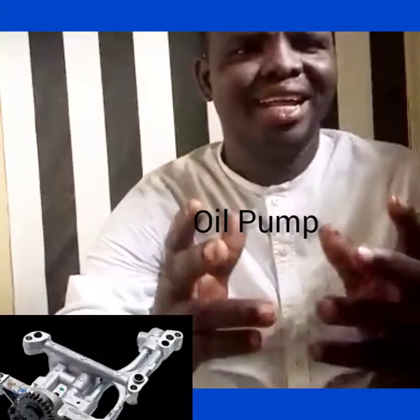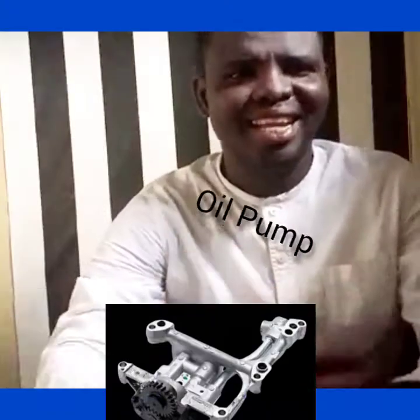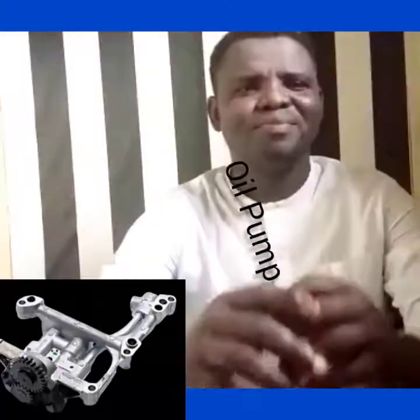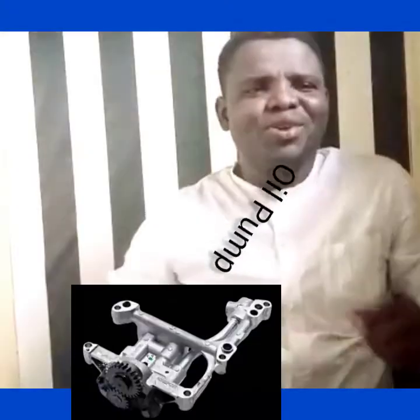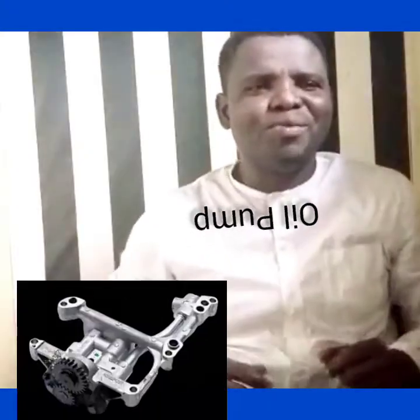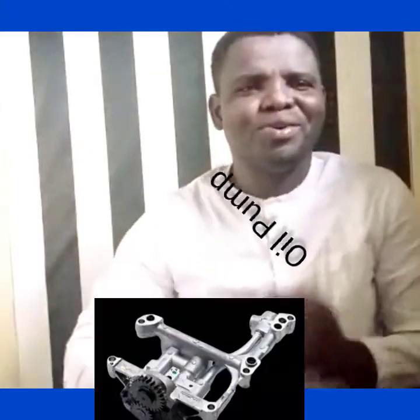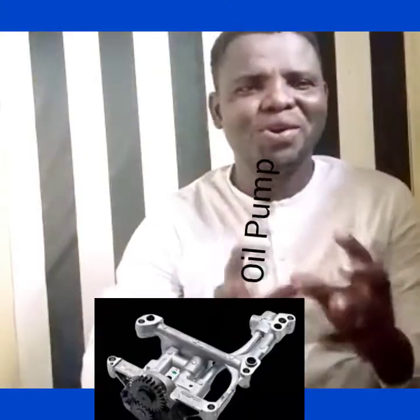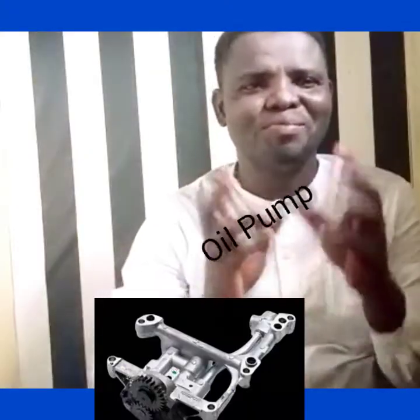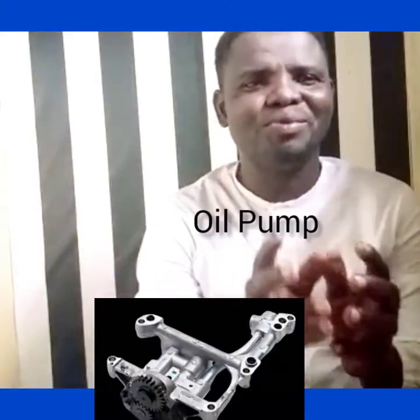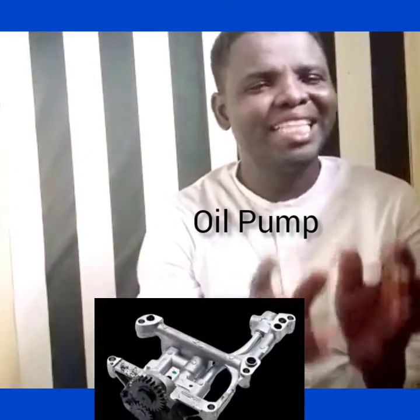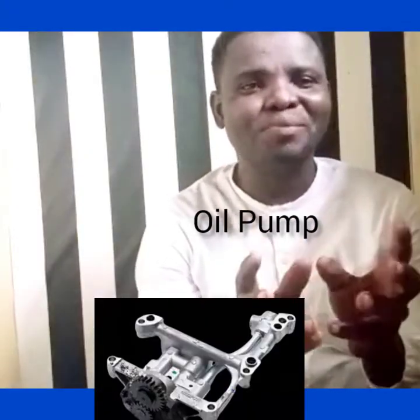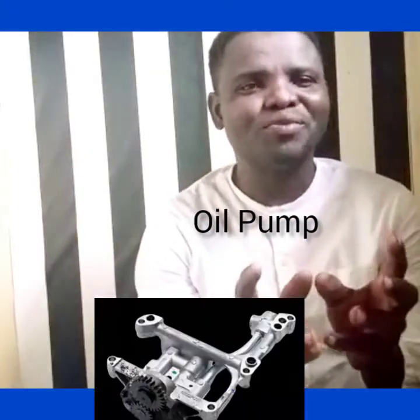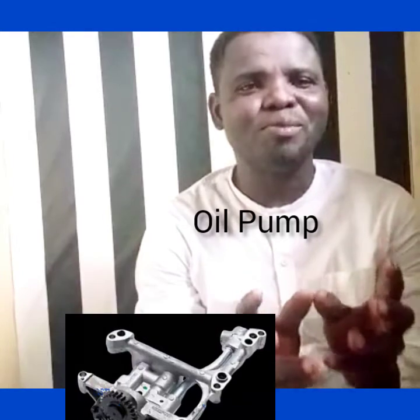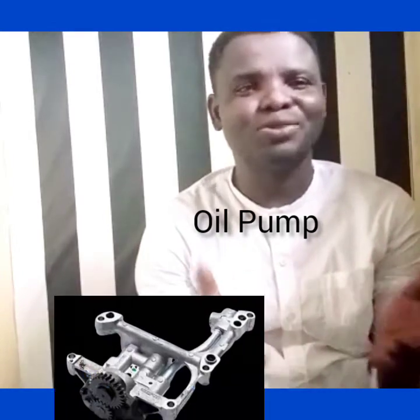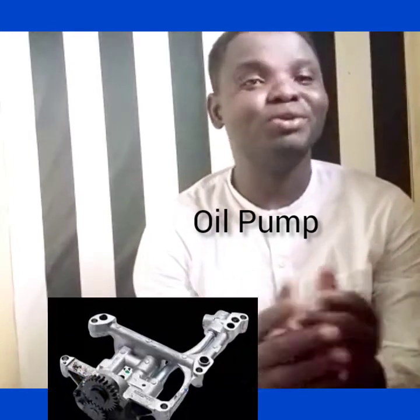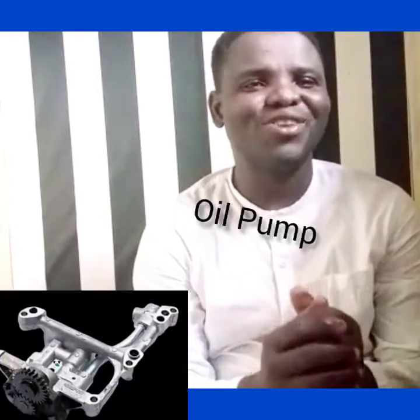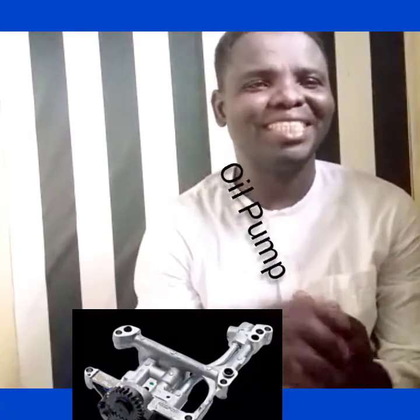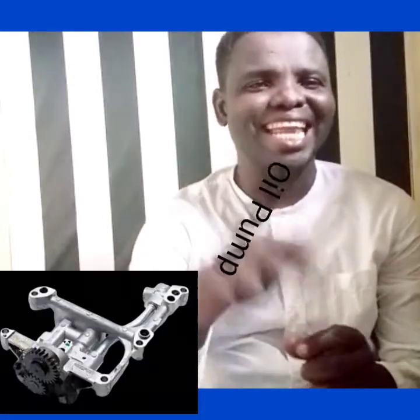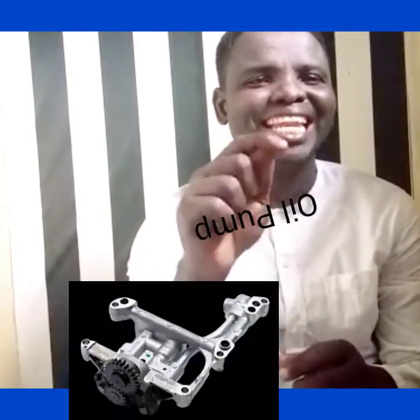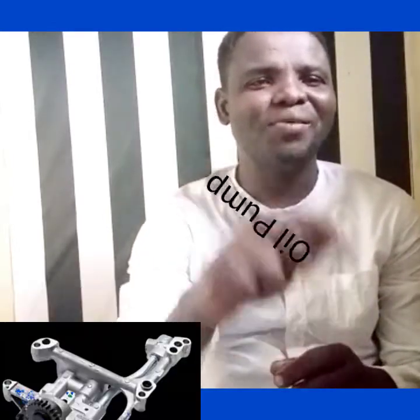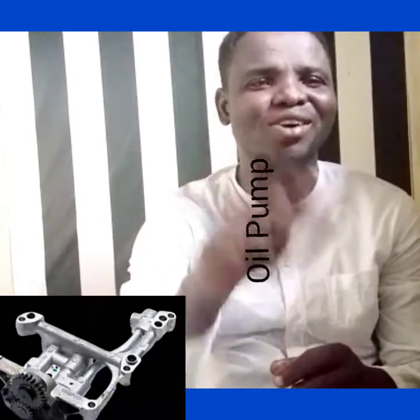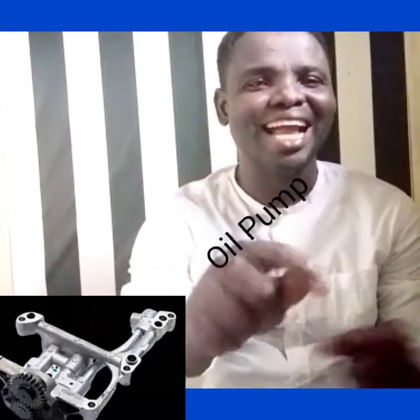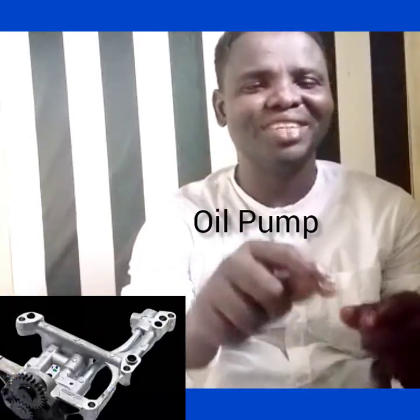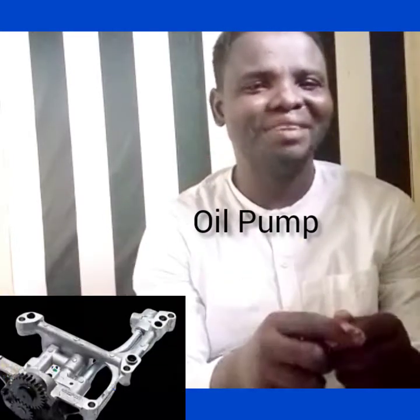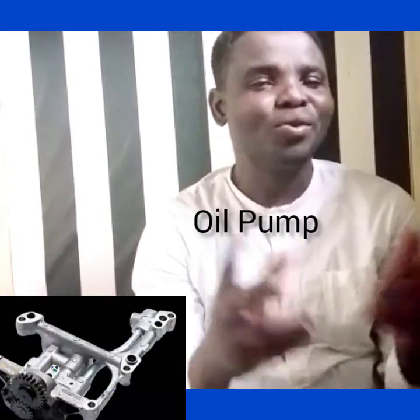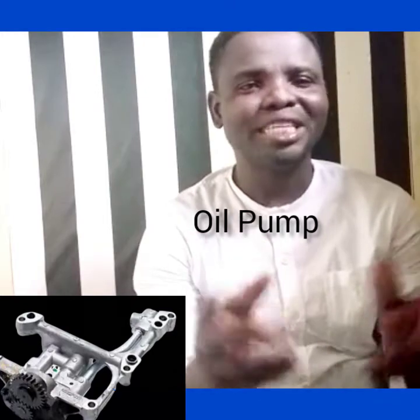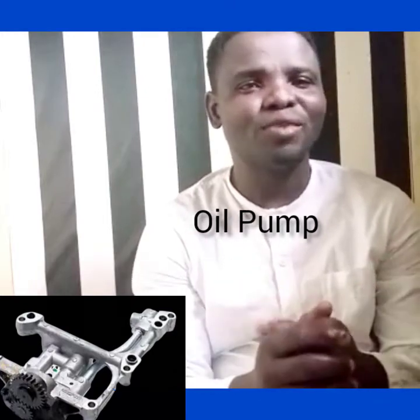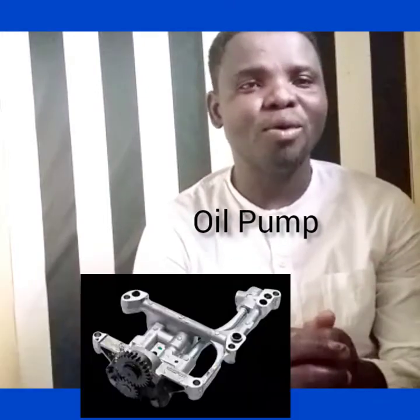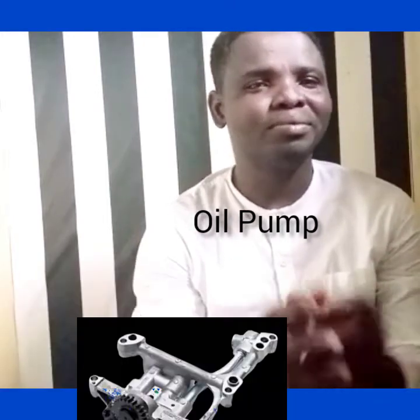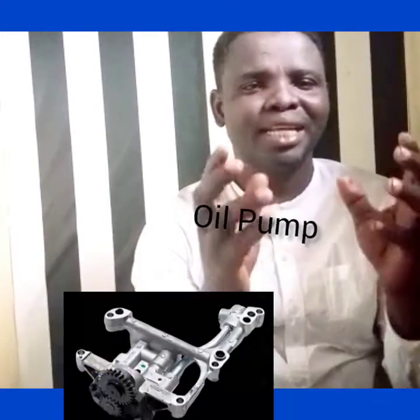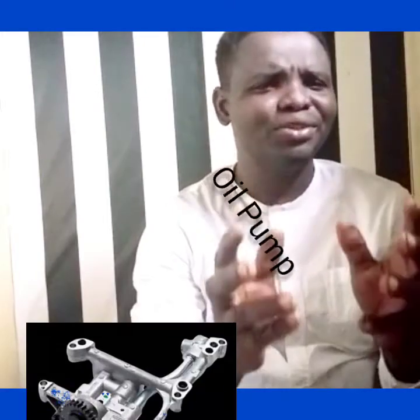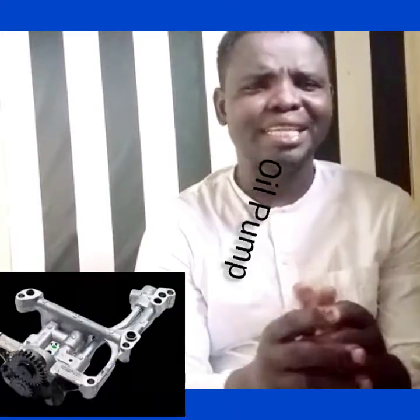Let's talk about the oil pump — the importance of the oil pump. That is what we are going to discuss in our class today. What is the importance of the oil pump? Let's do this example.